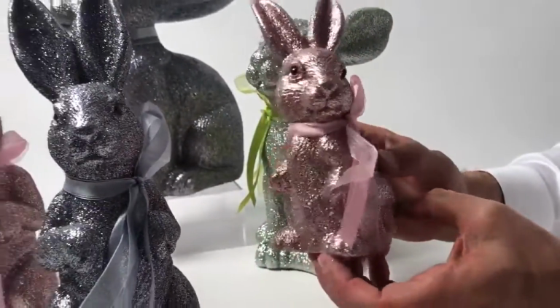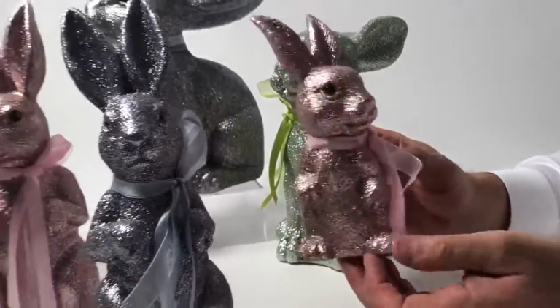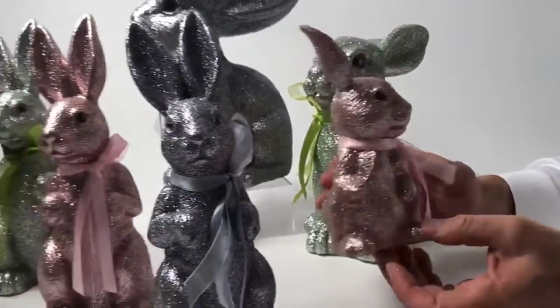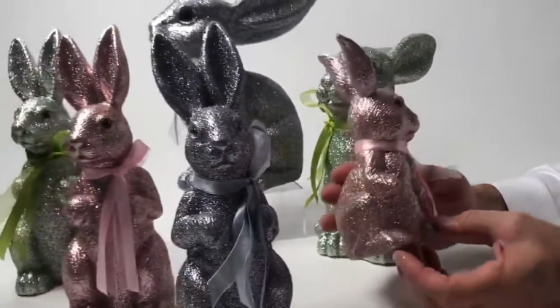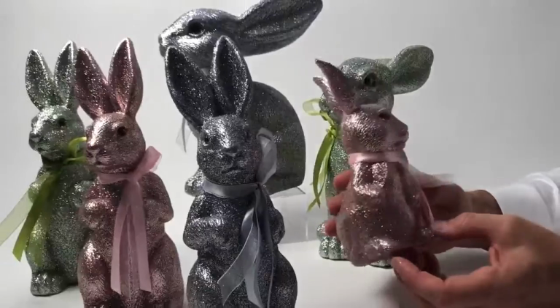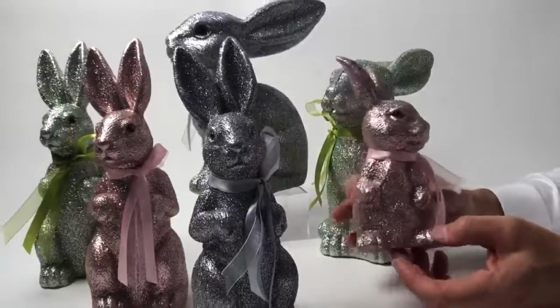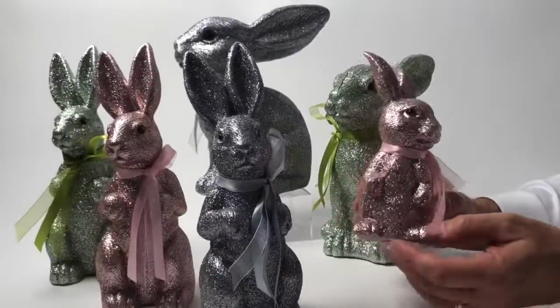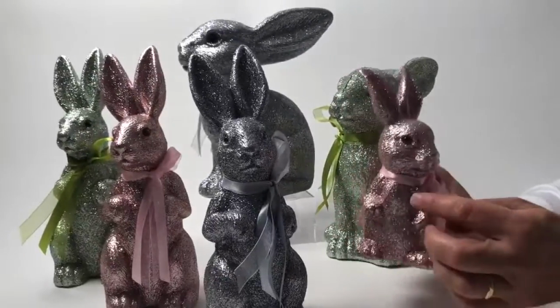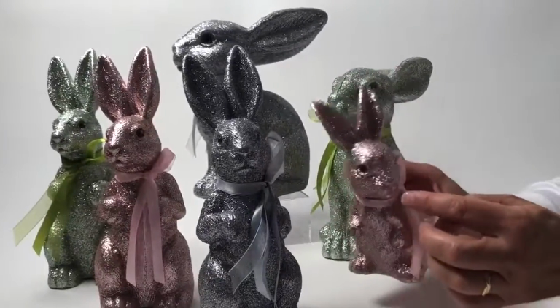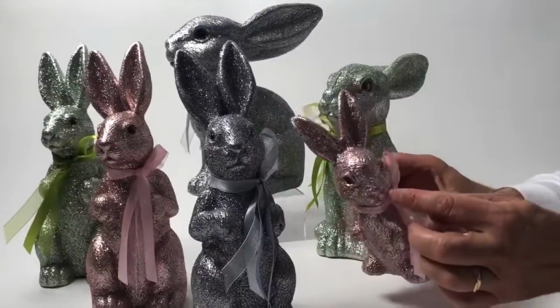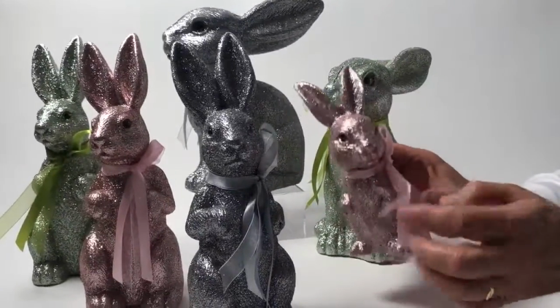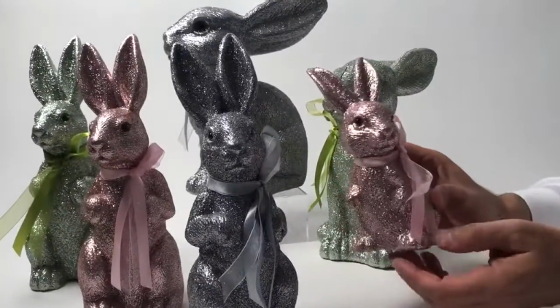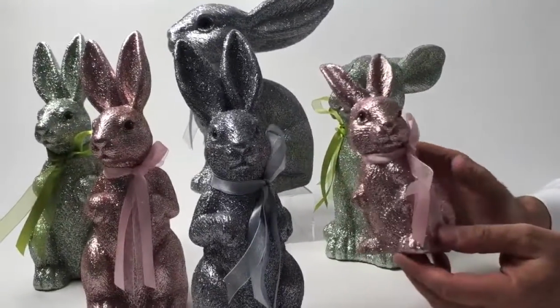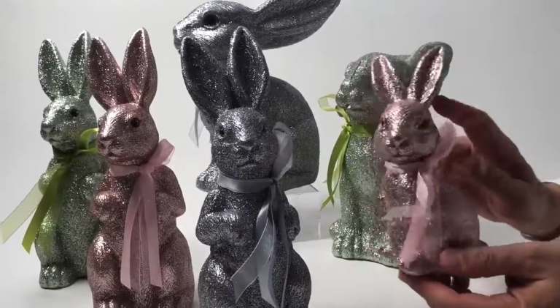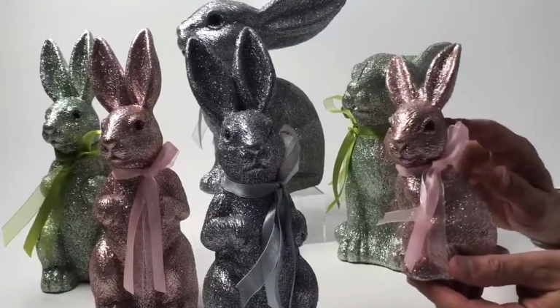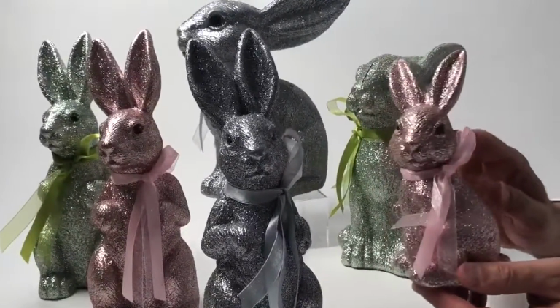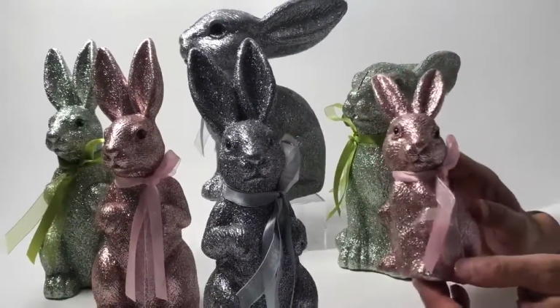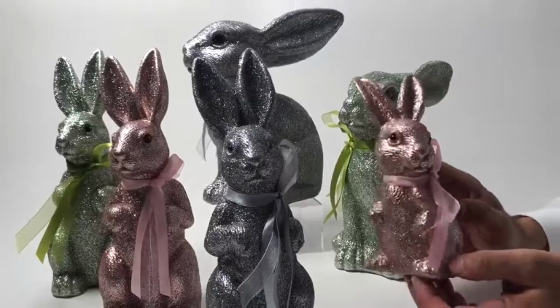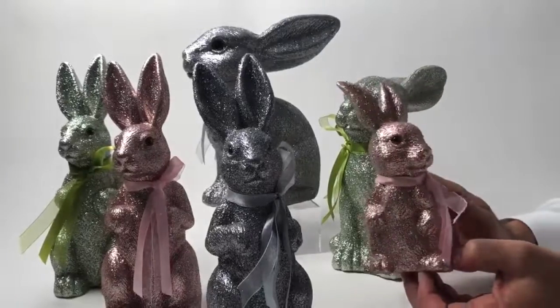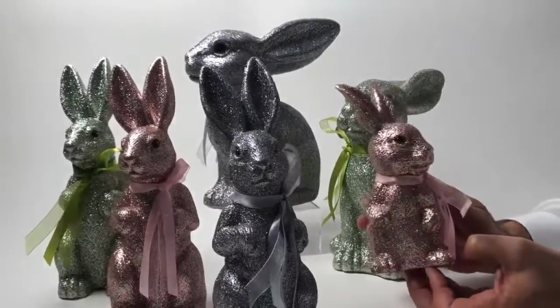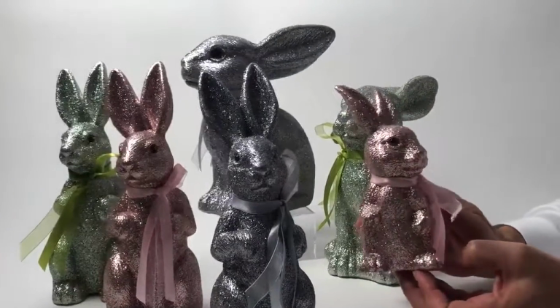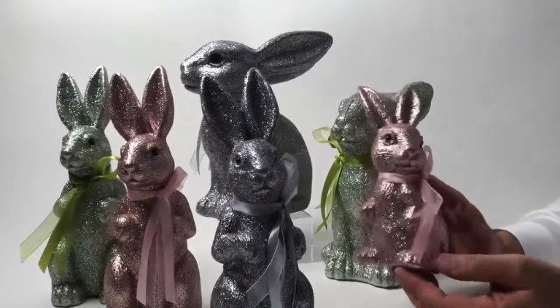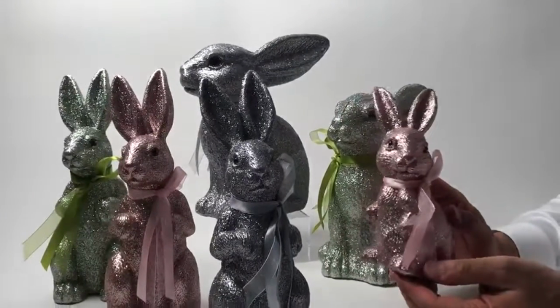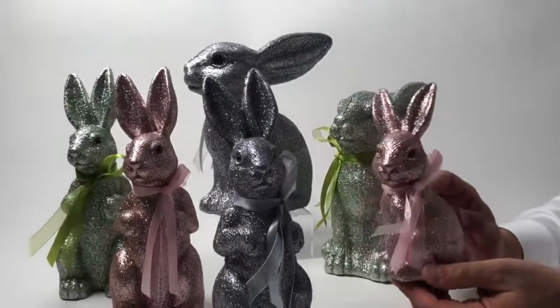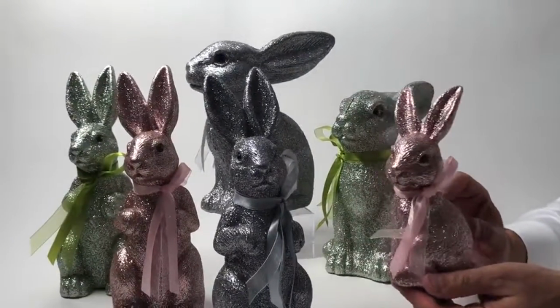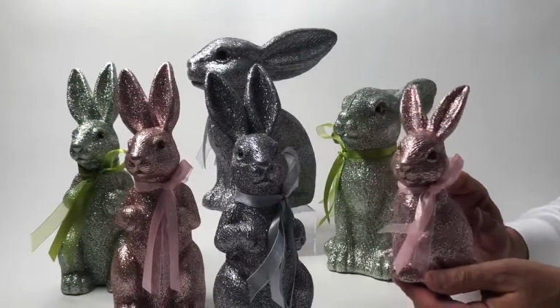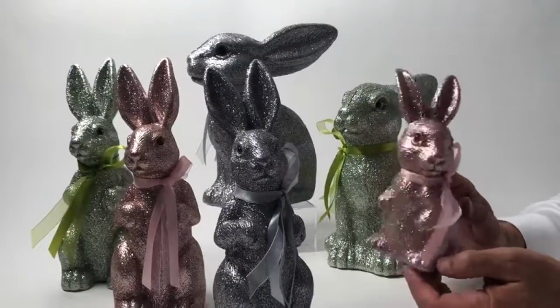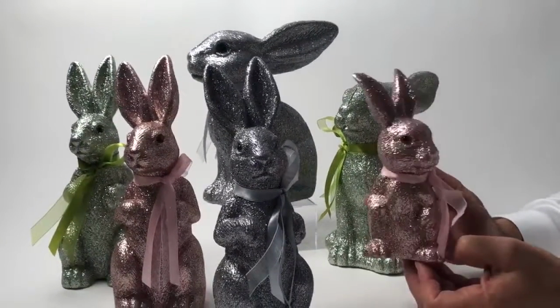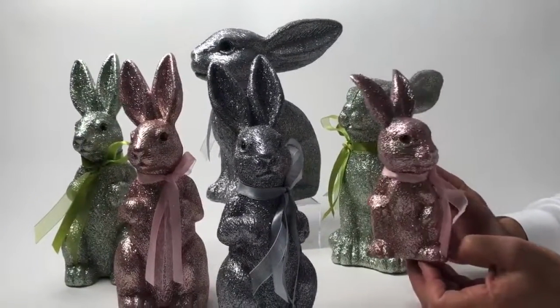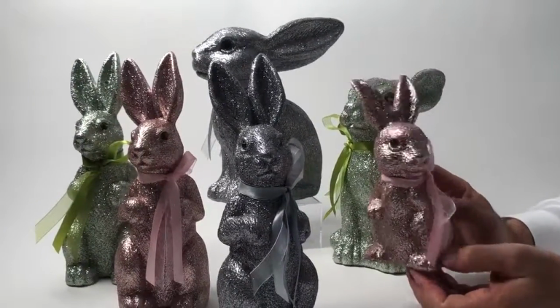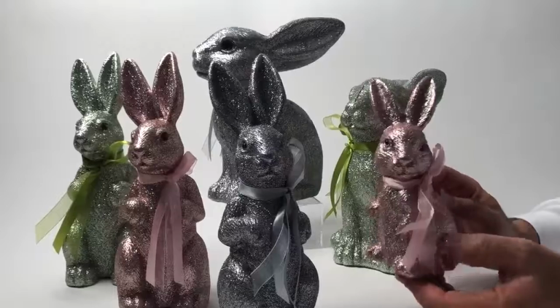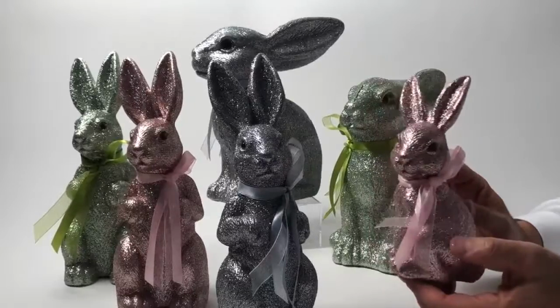This is made out of a molded plastic, so you can see tremendous detail, whether it's the mouth or on the ears. They will make any table or home super festive for the holiday.